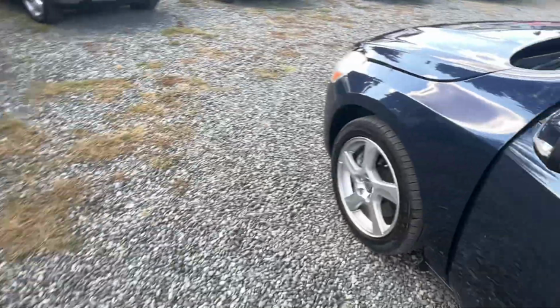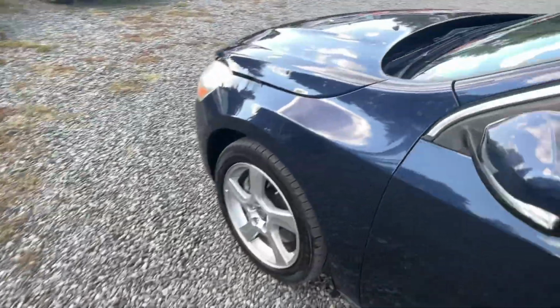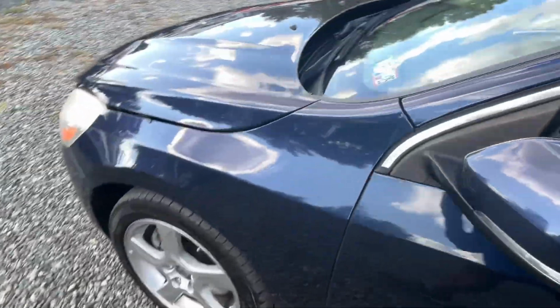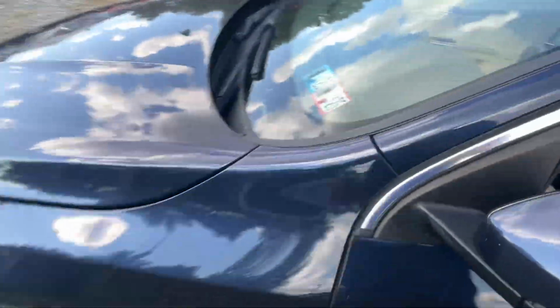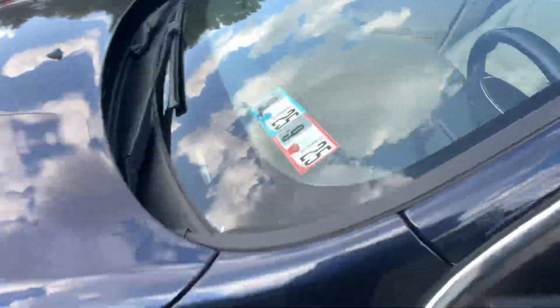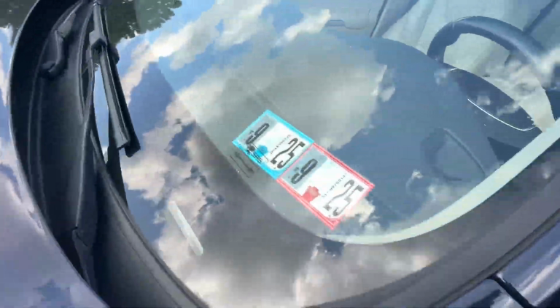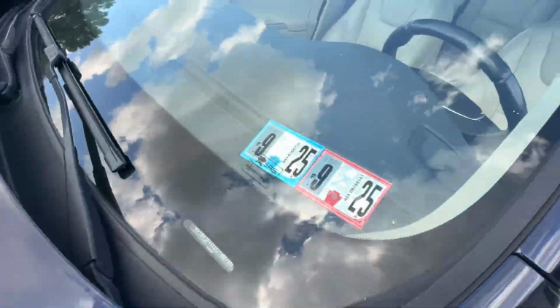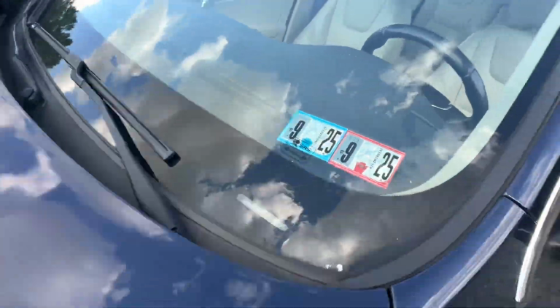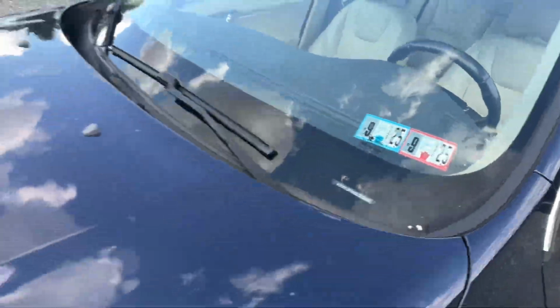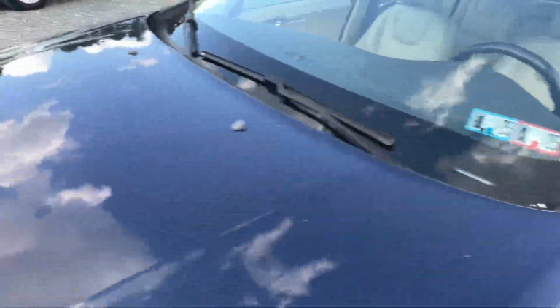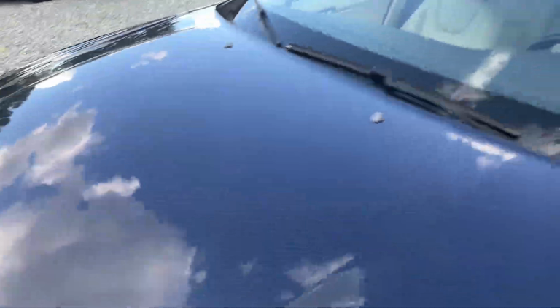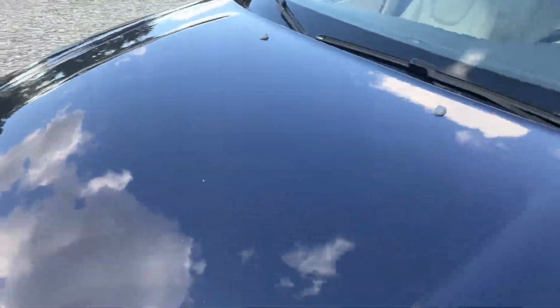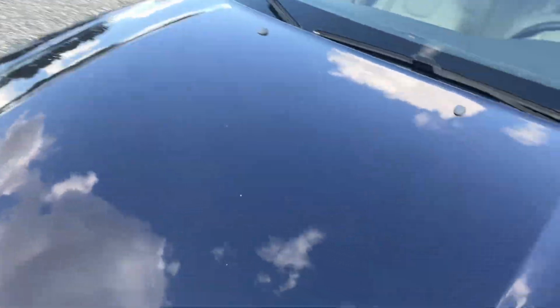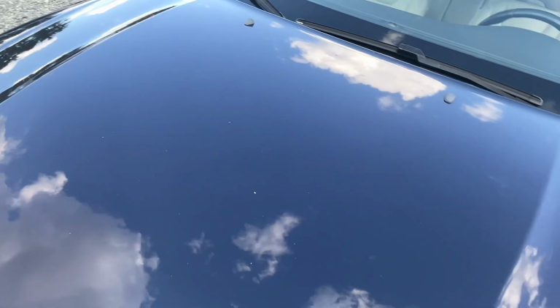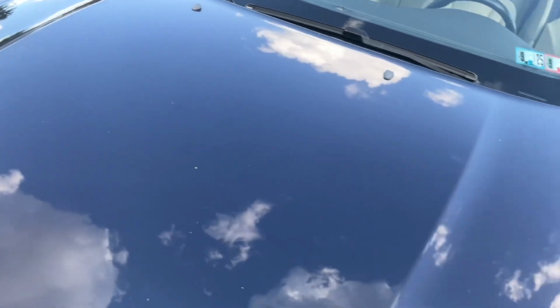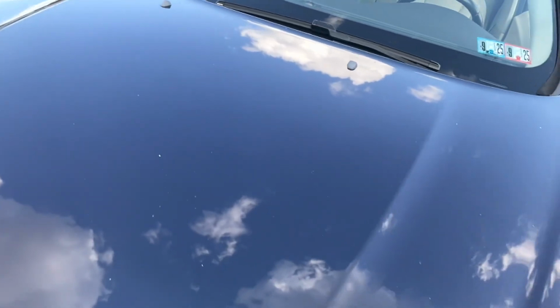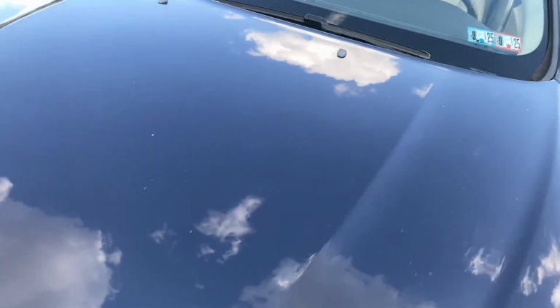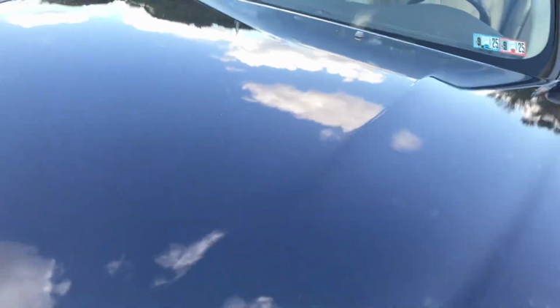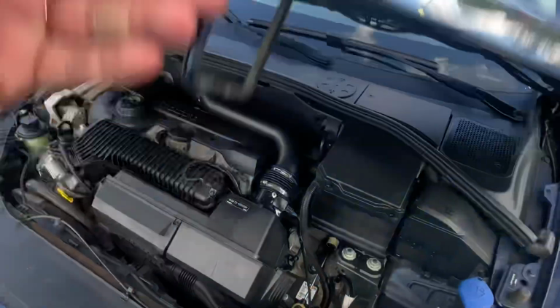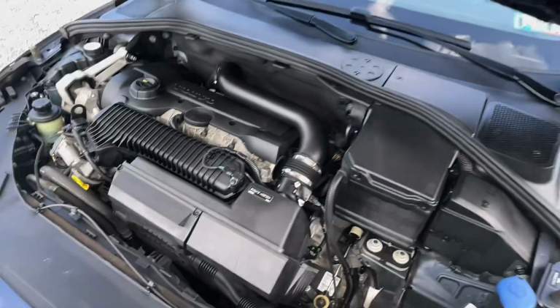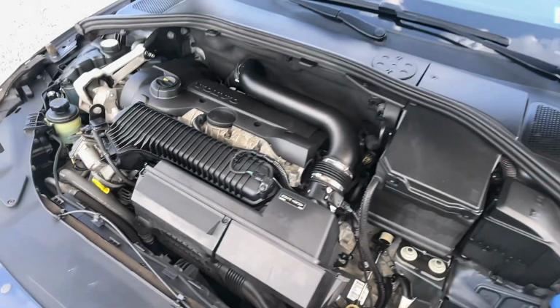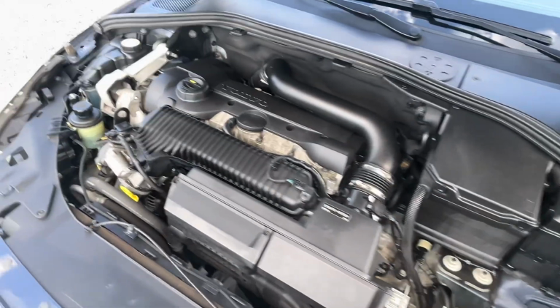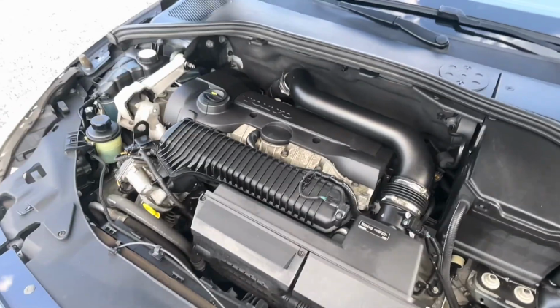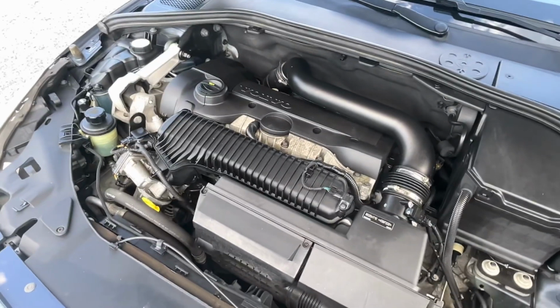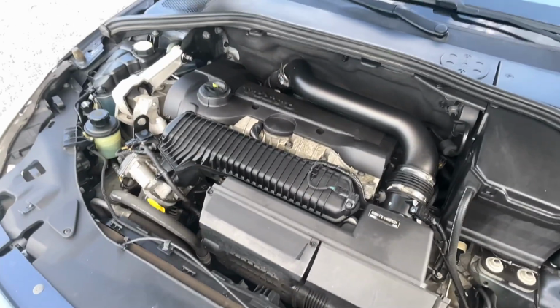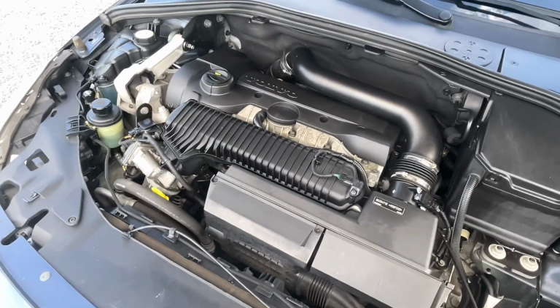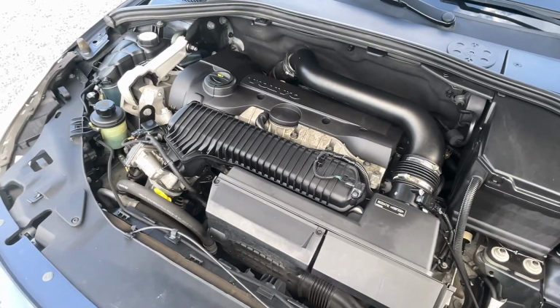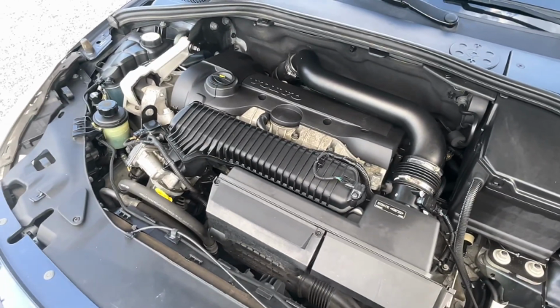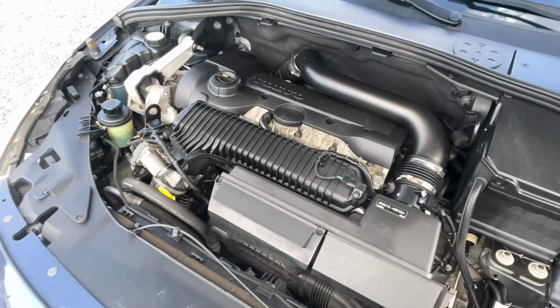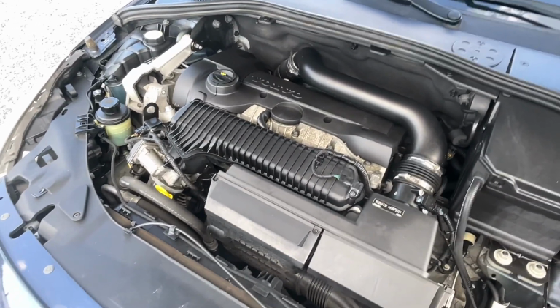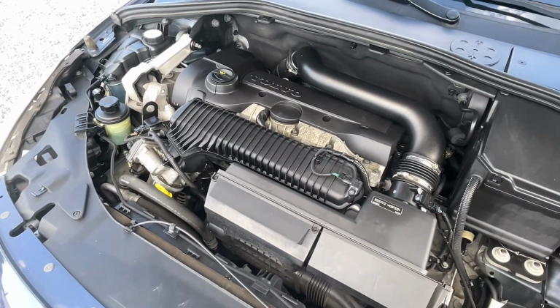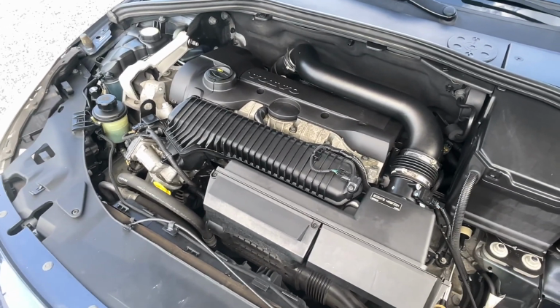It is PA inspected, brand new top of the hood. As a Volvo motor does, running well.